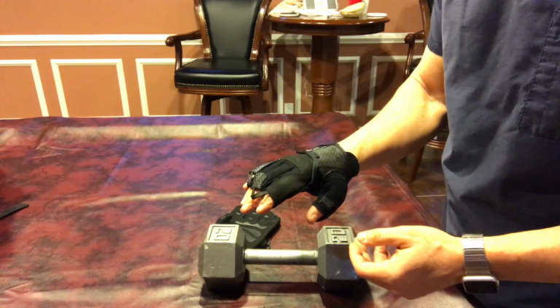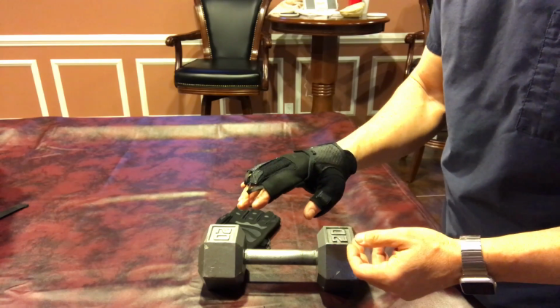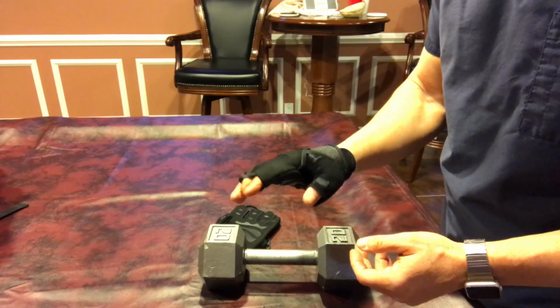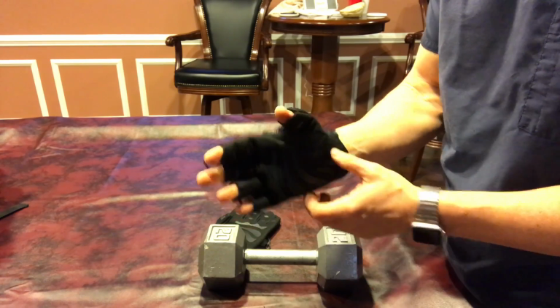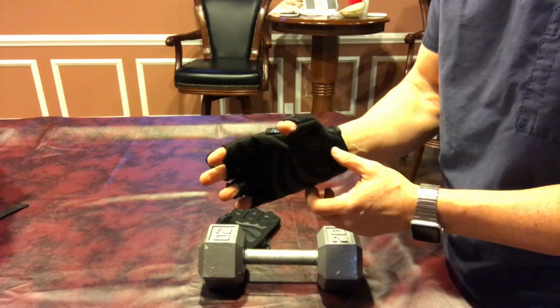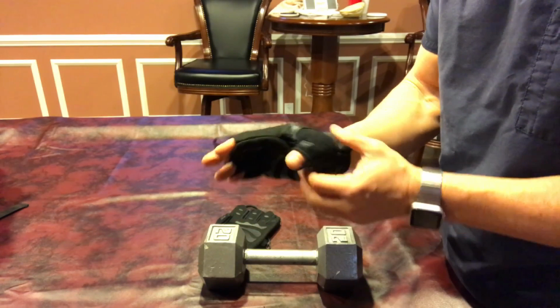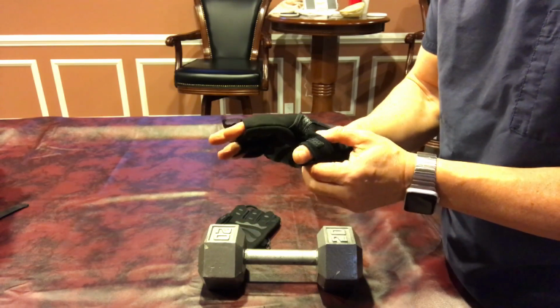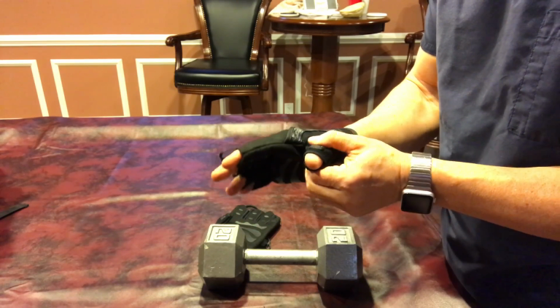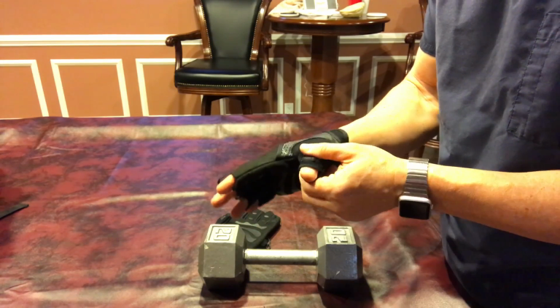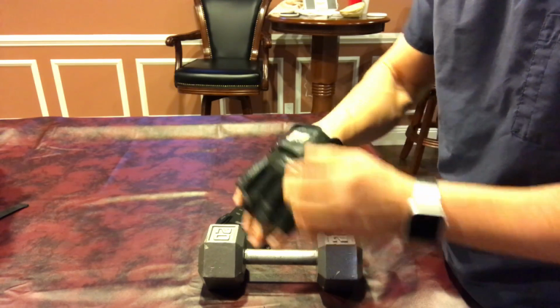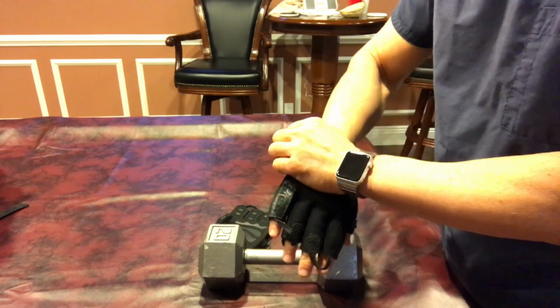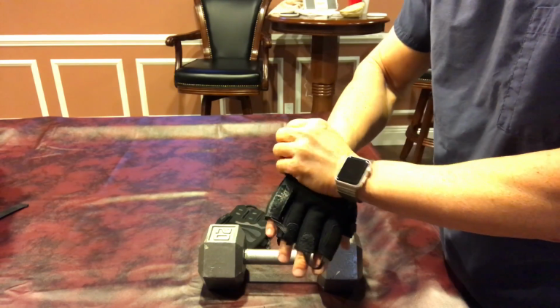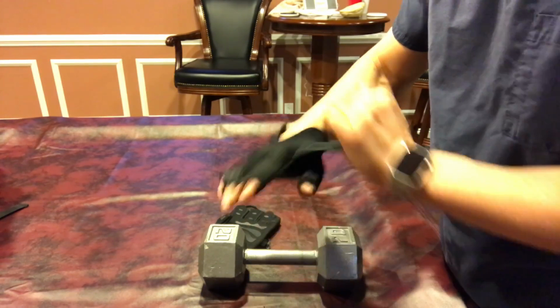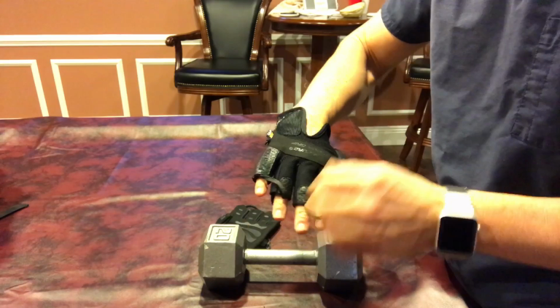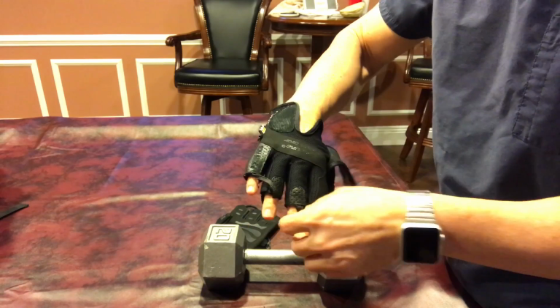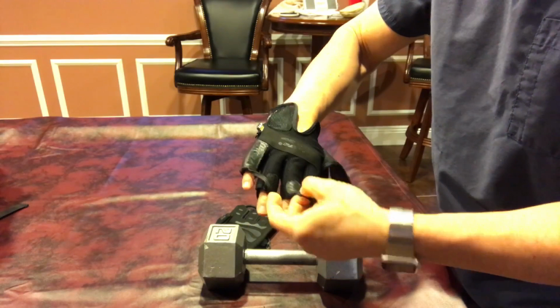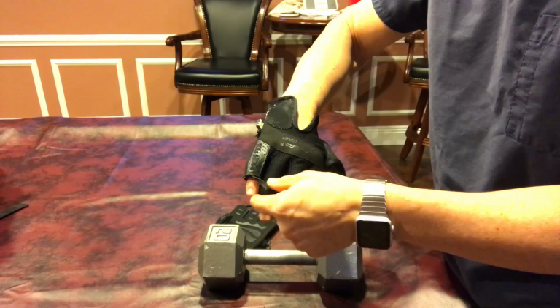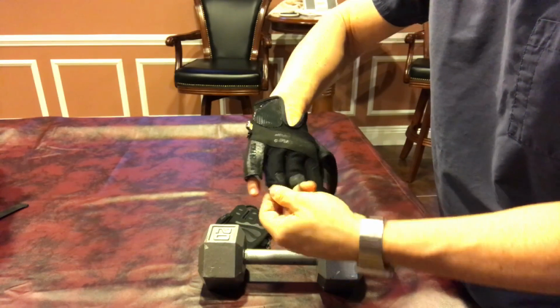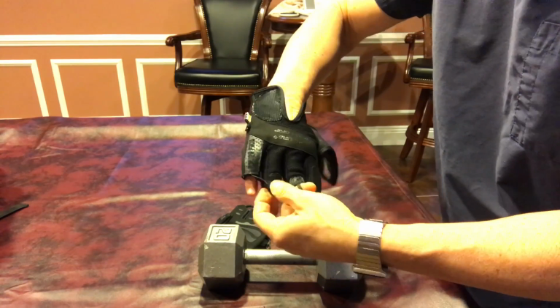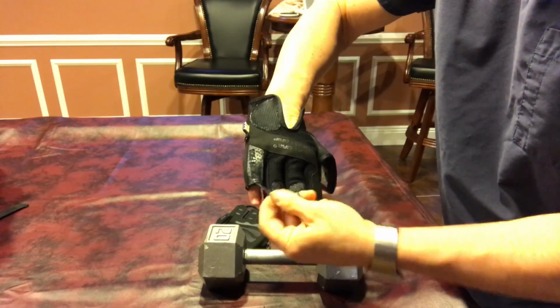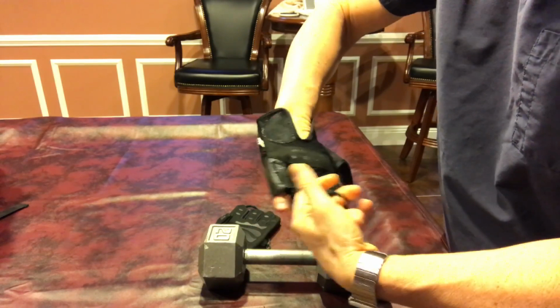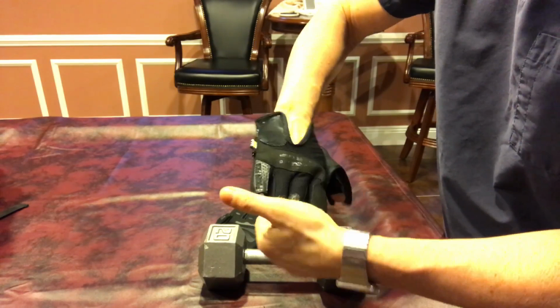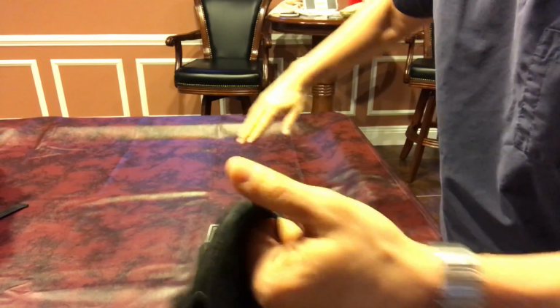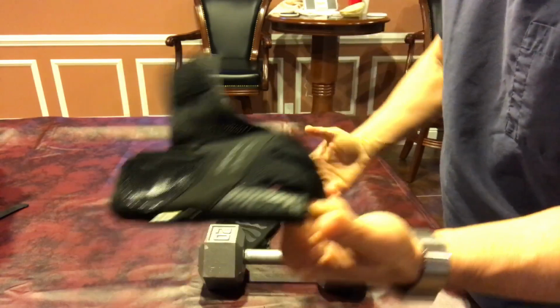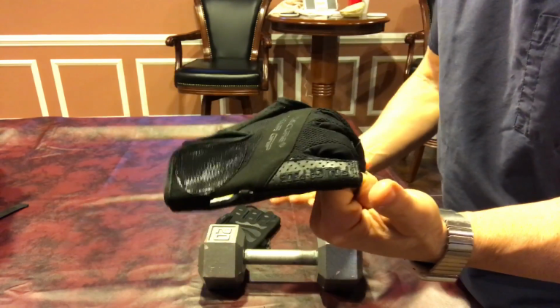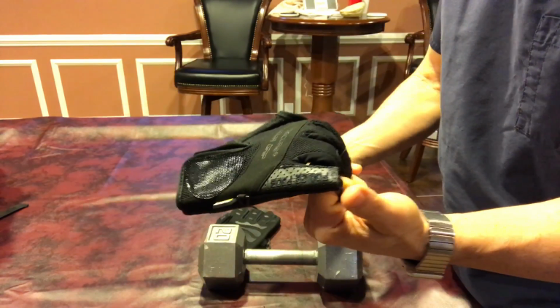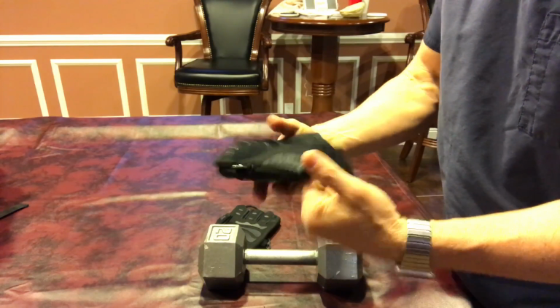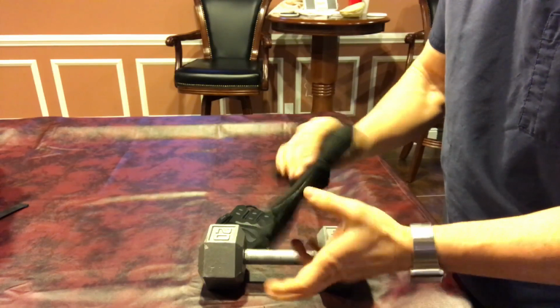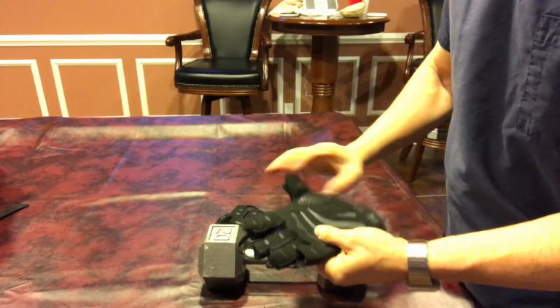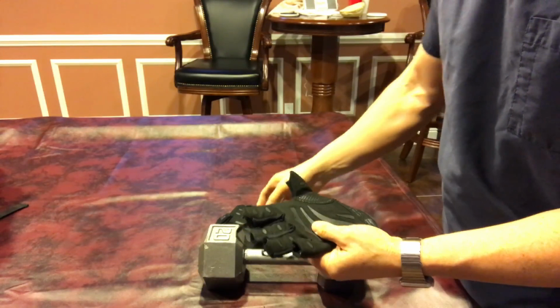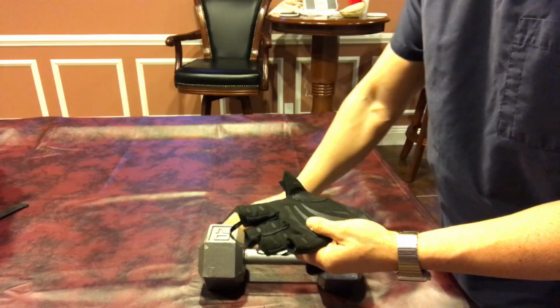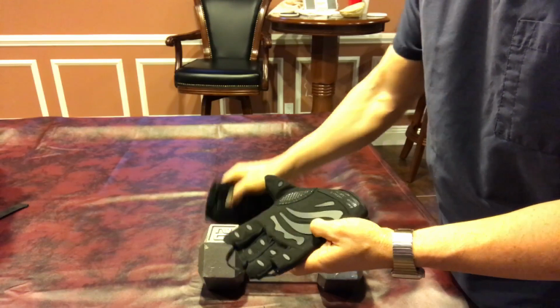Once you're done with these terrific gloves, easy off — you have a couple of straps by your fingers, give it a tug and it's right off.